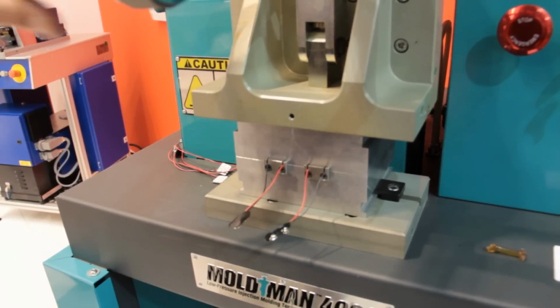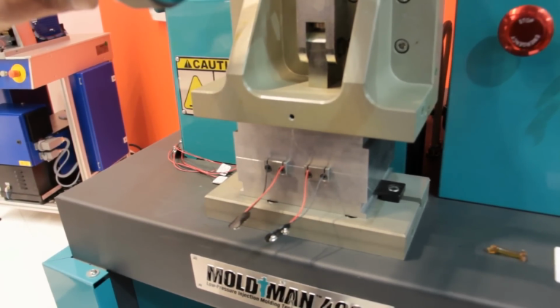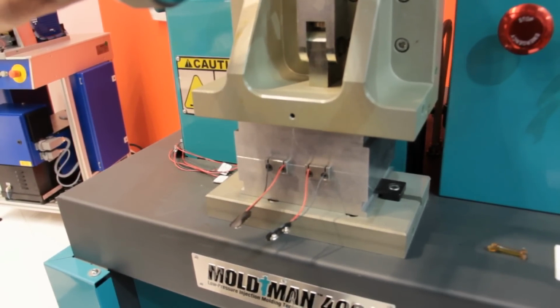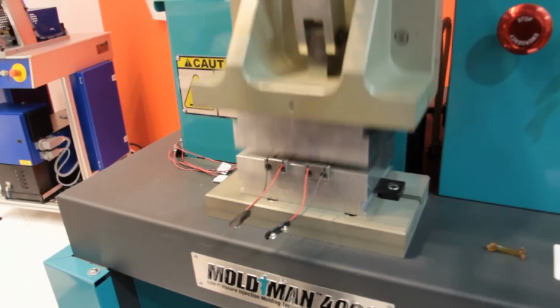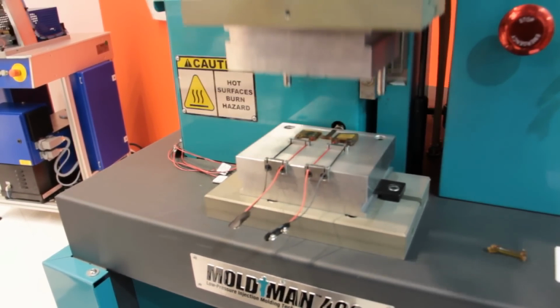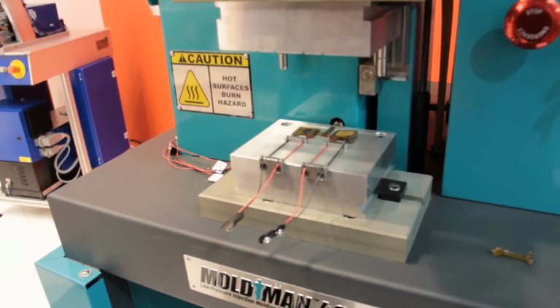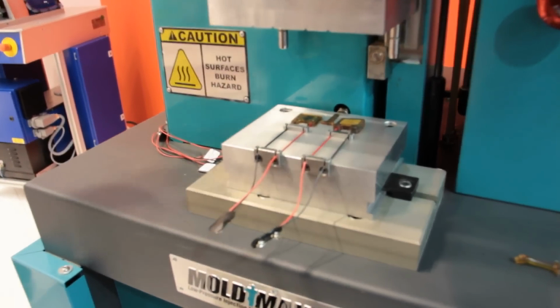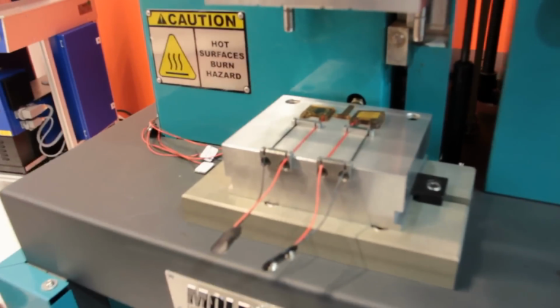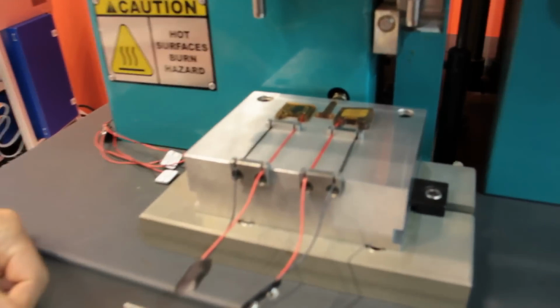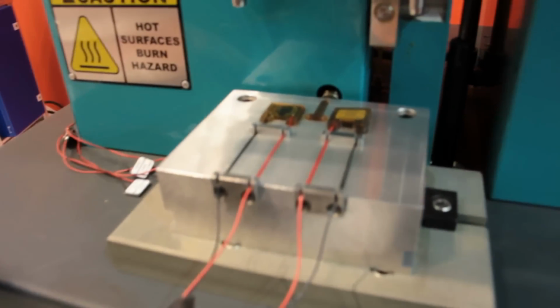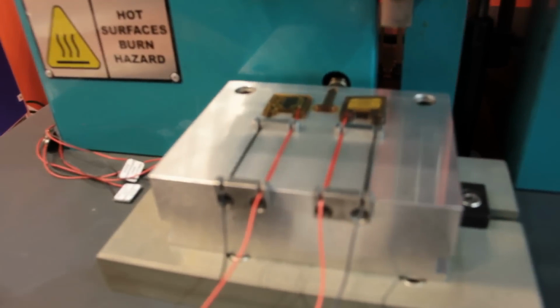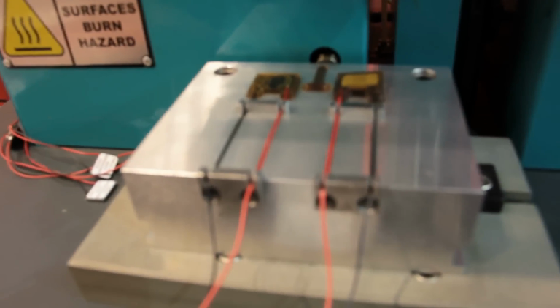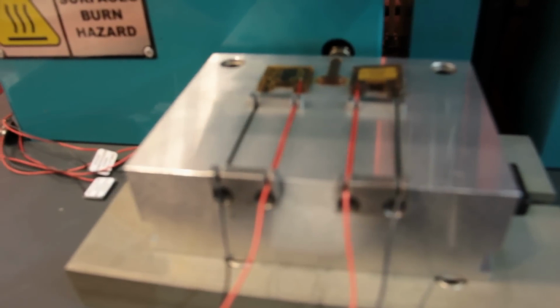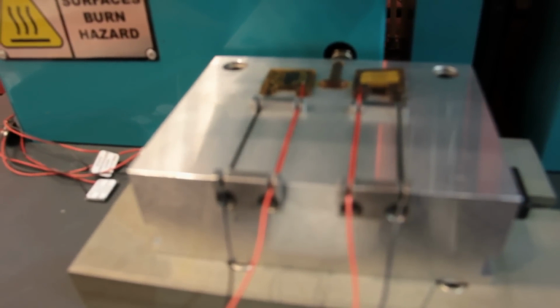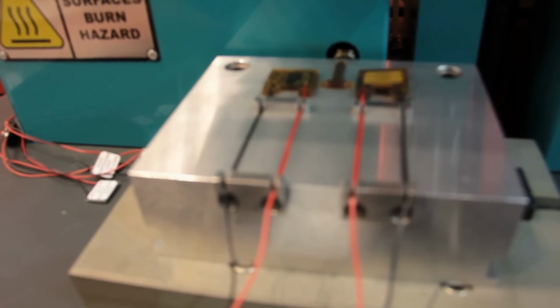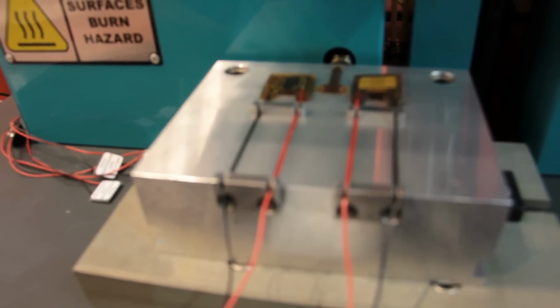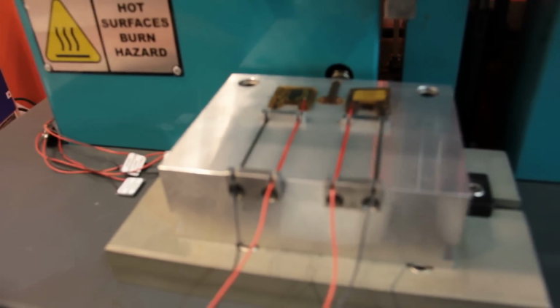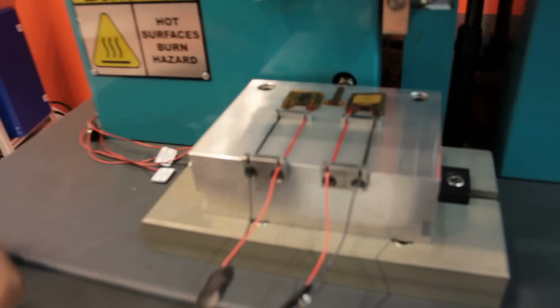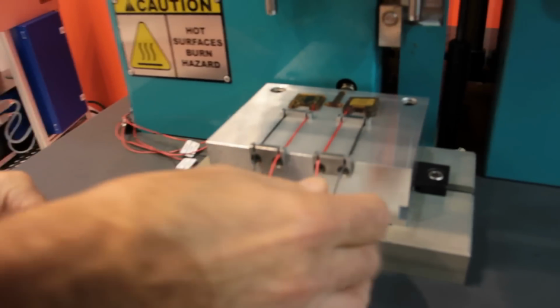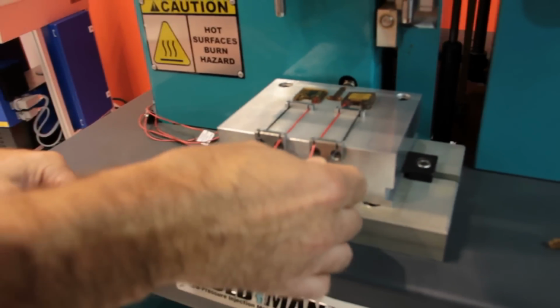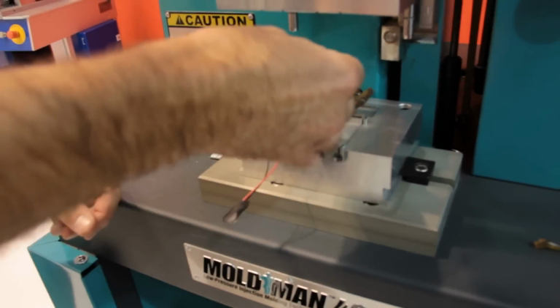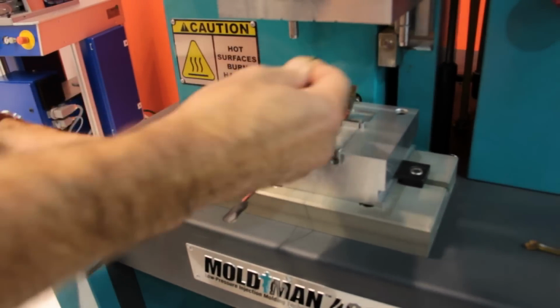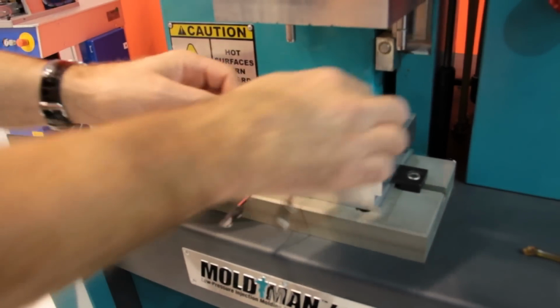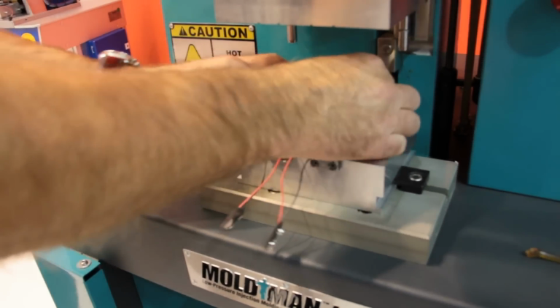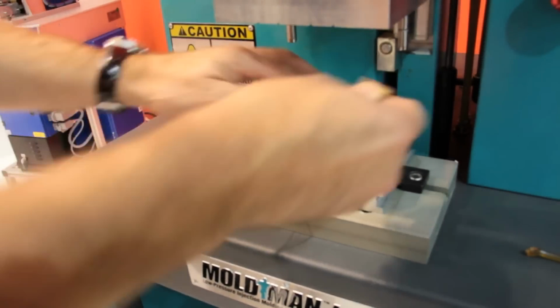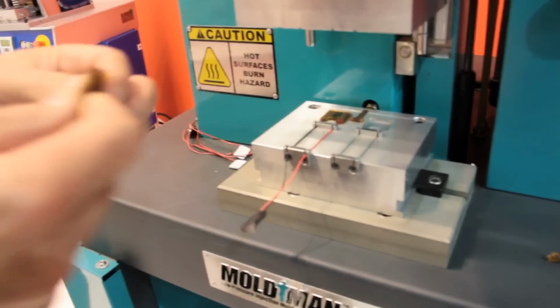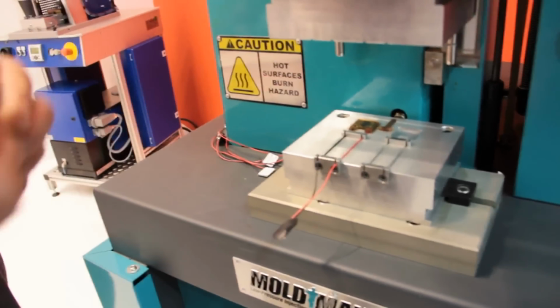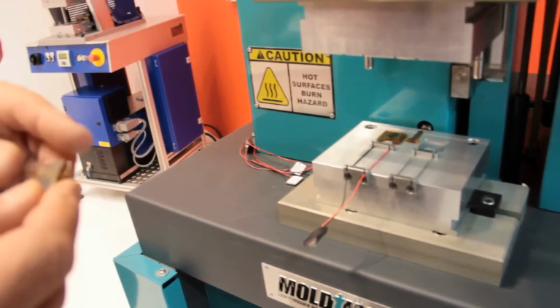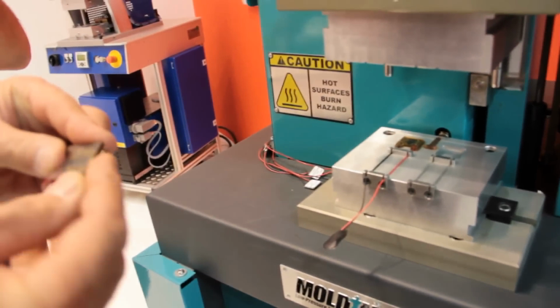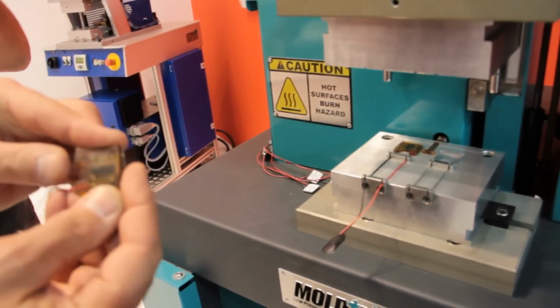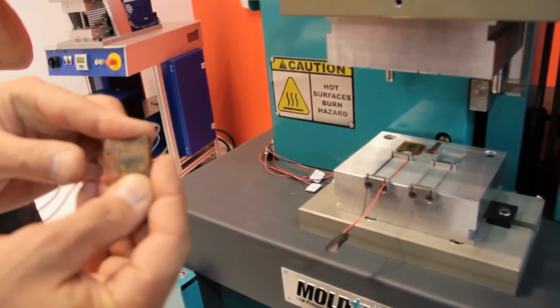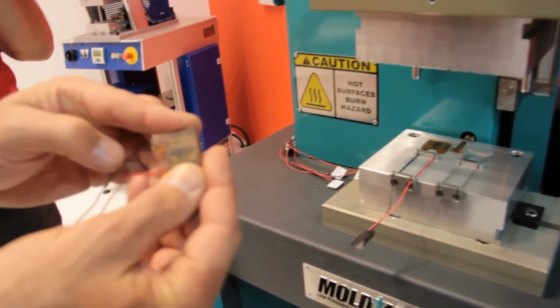You heard the click. Now I lift up and I have my parts overmolded, which are ready to be released. Like so, they can be handled and packaged immediately.